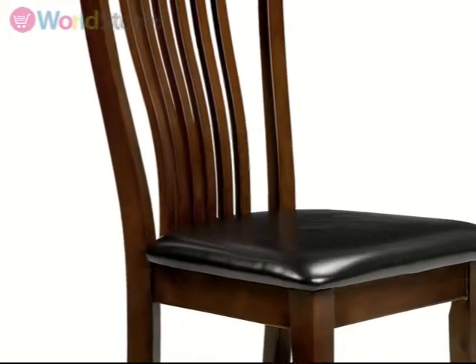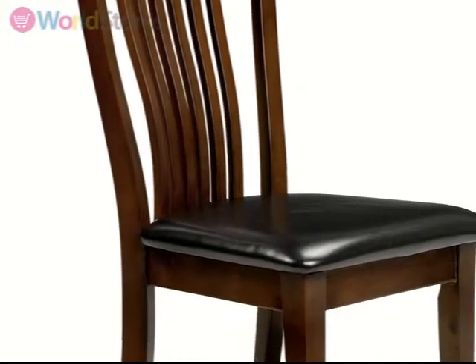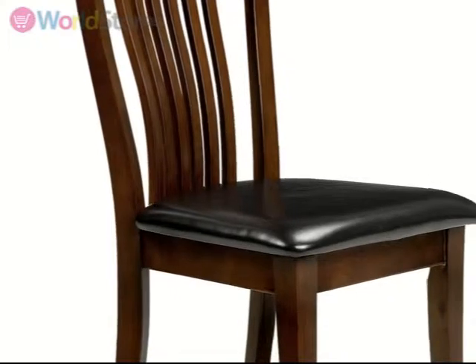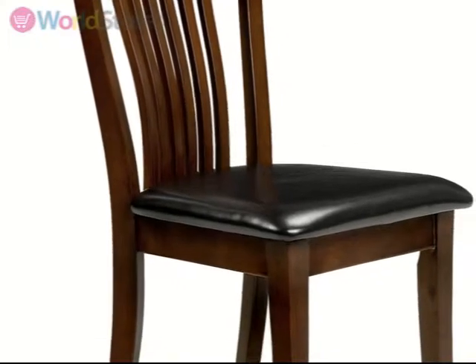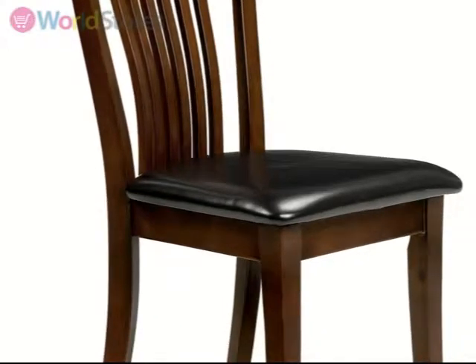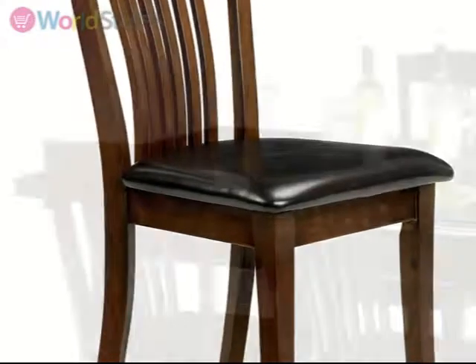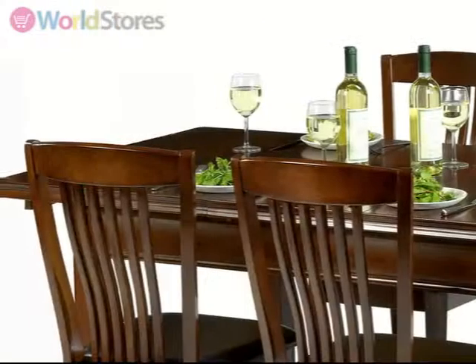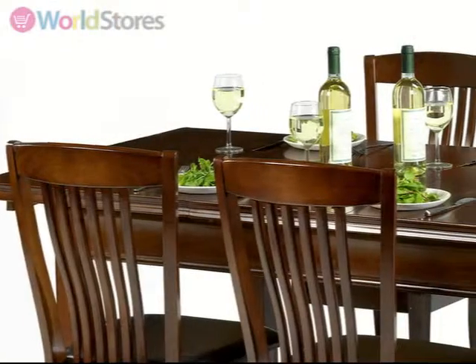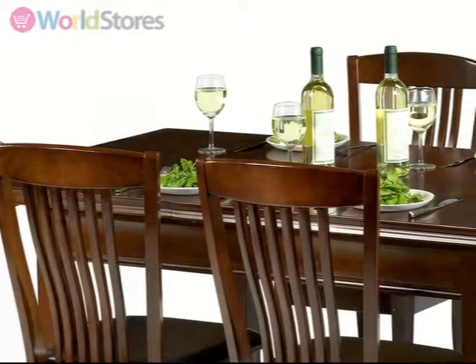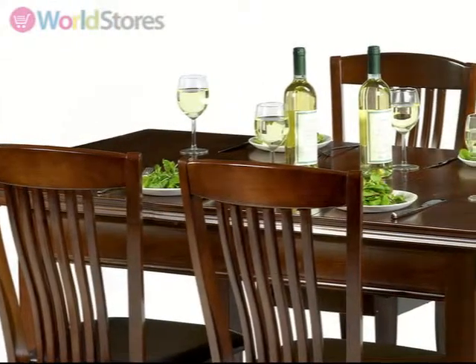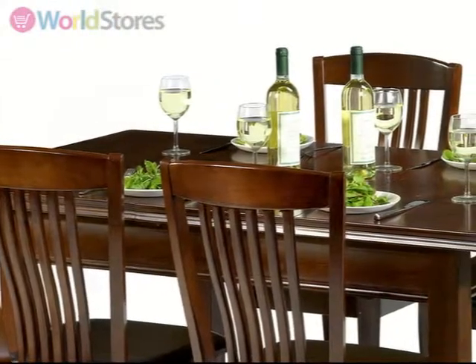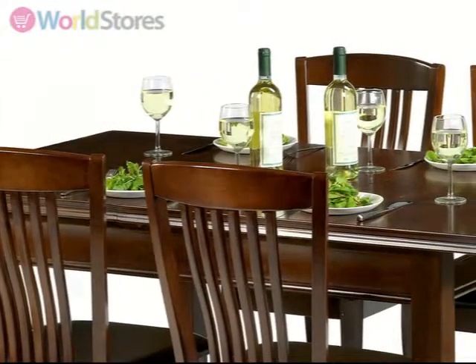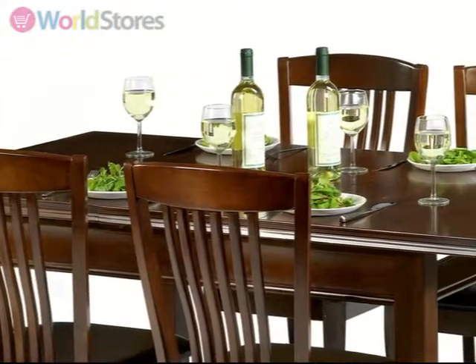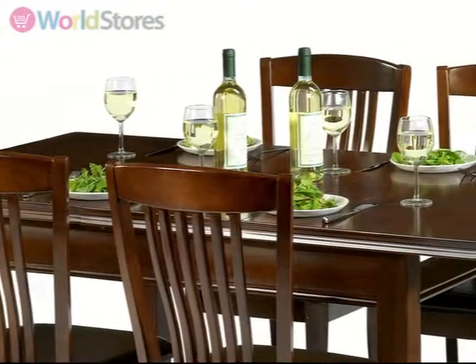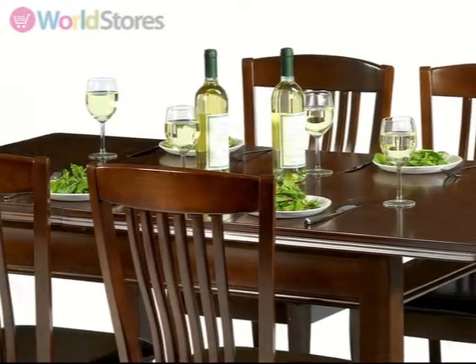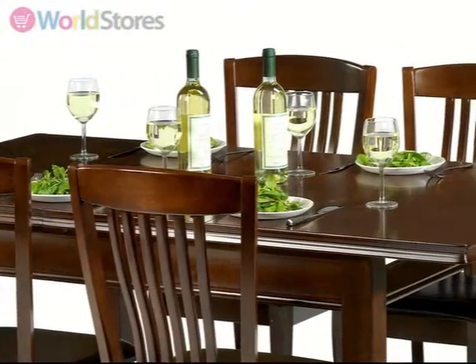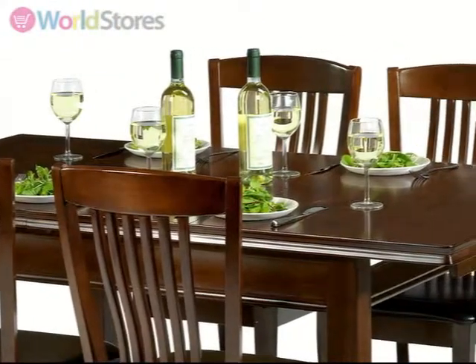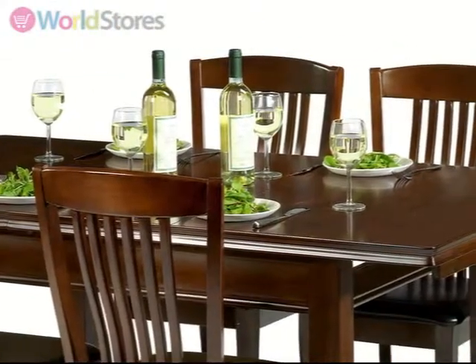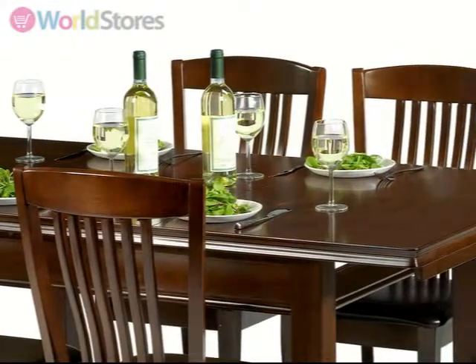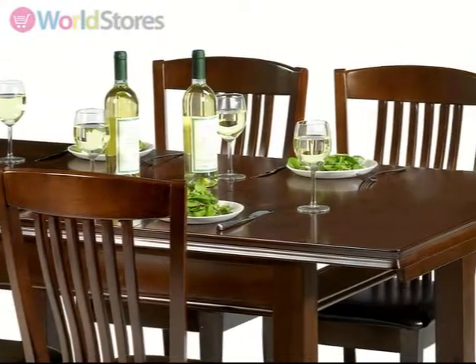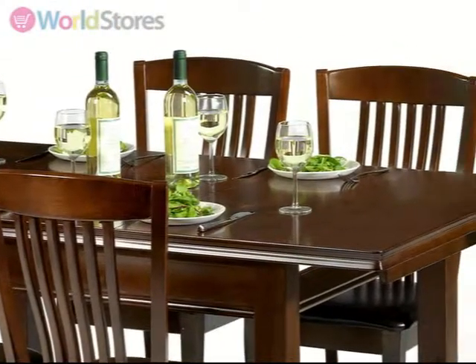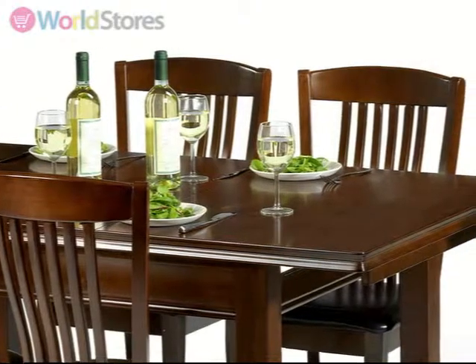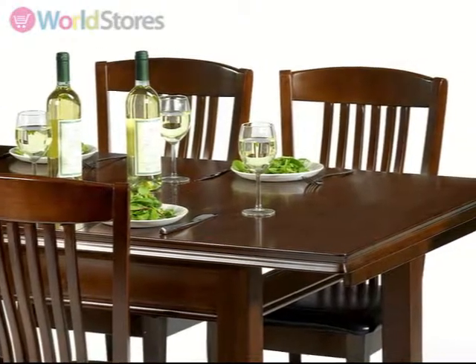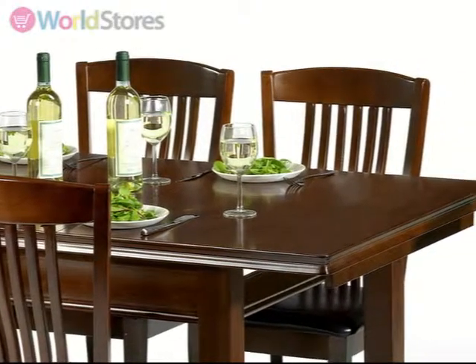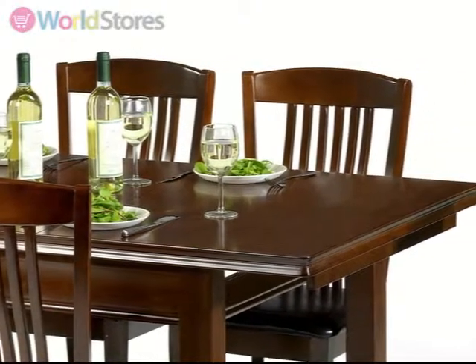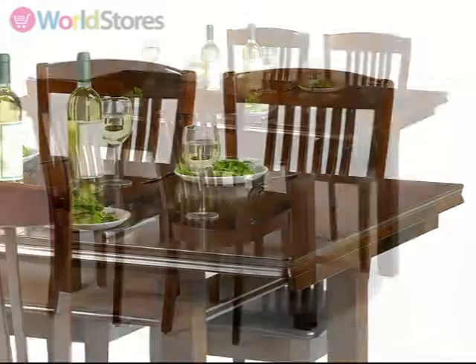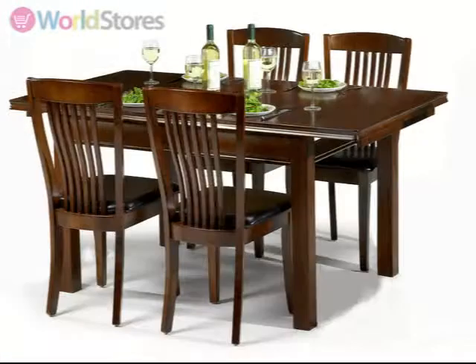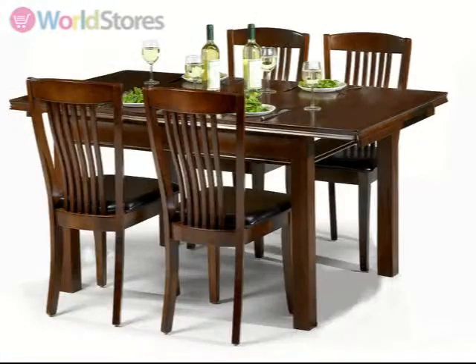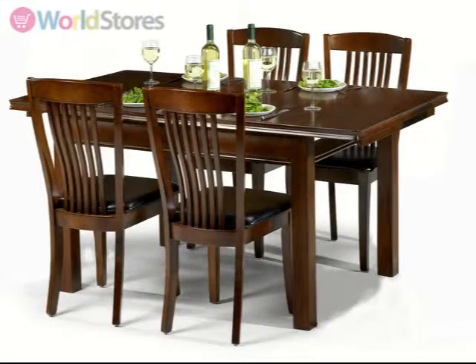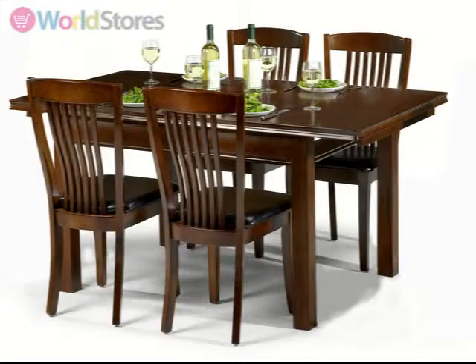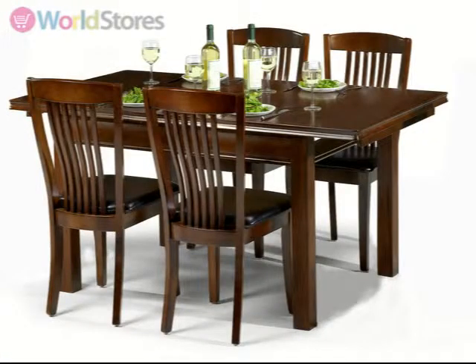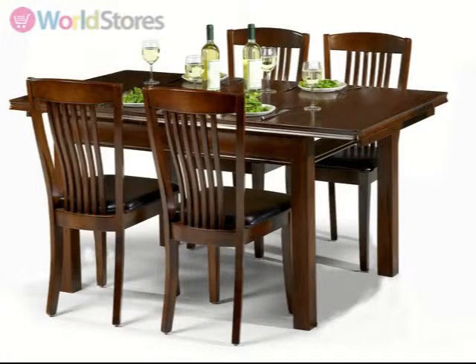This set will make a great statement in your next dinner party. For more information, browse the rest of the Canterbury range. See the product page for more information.